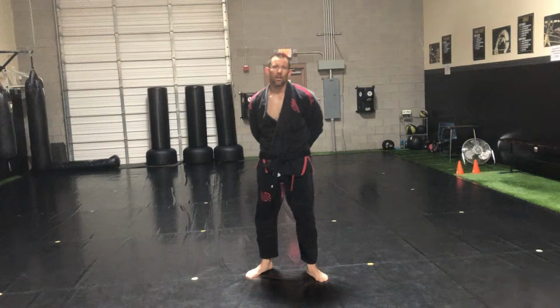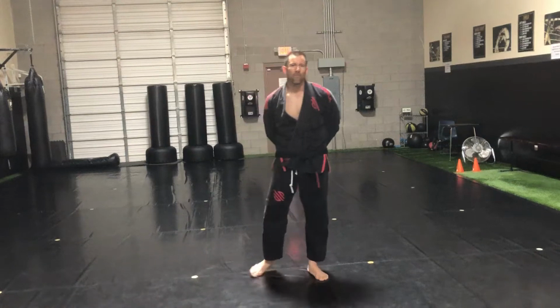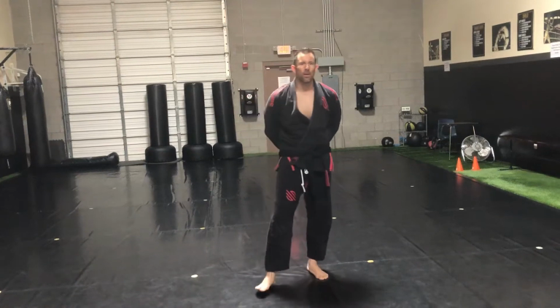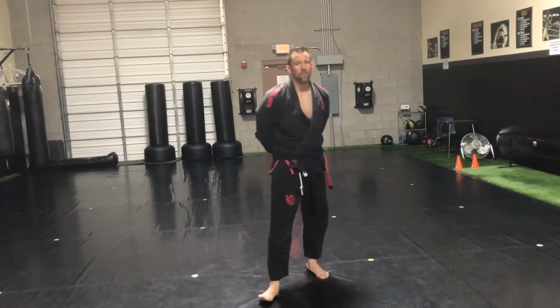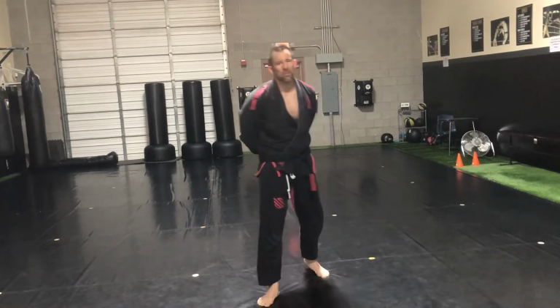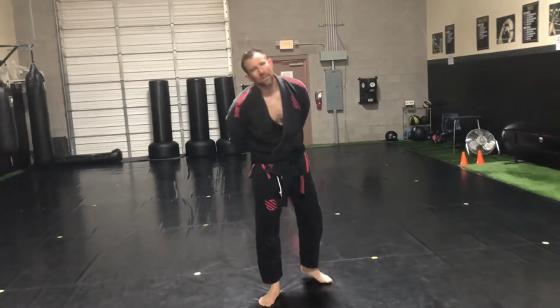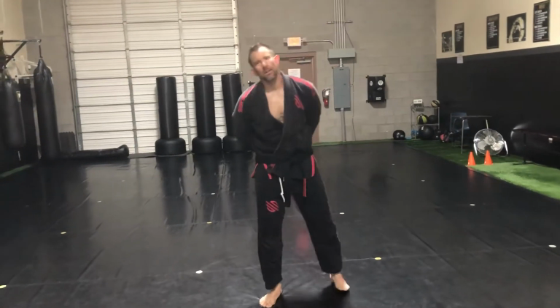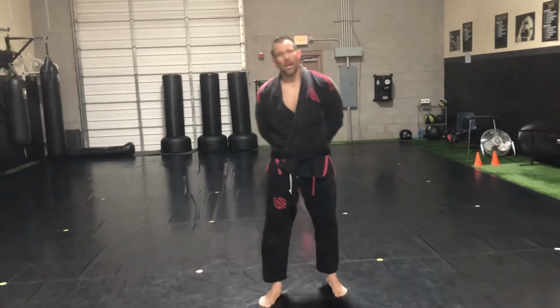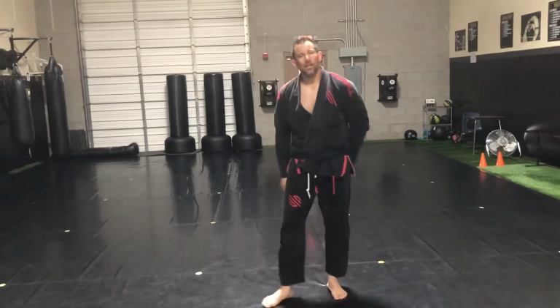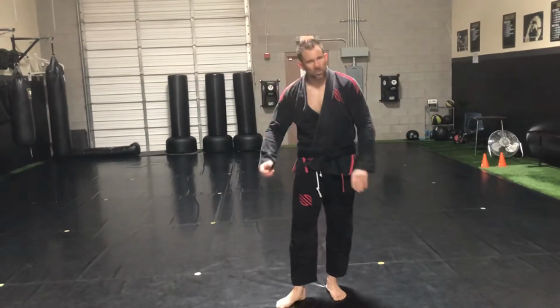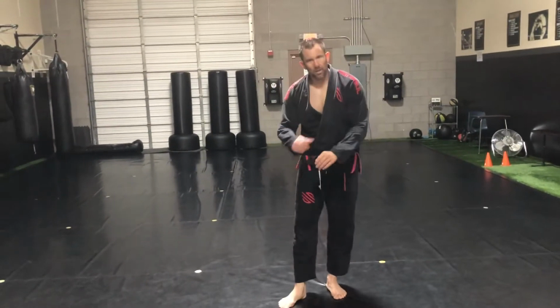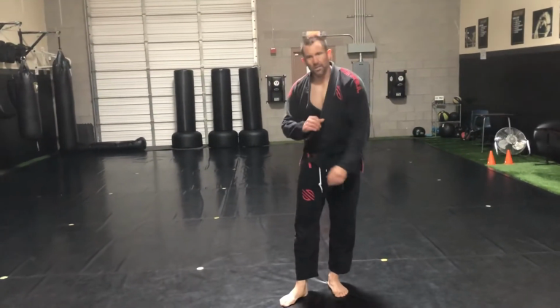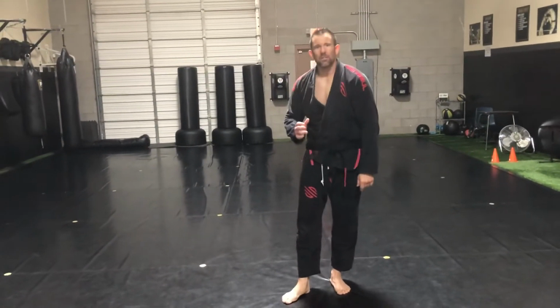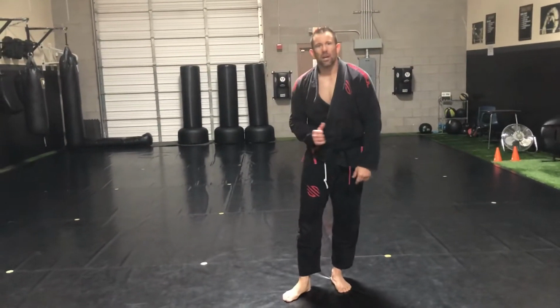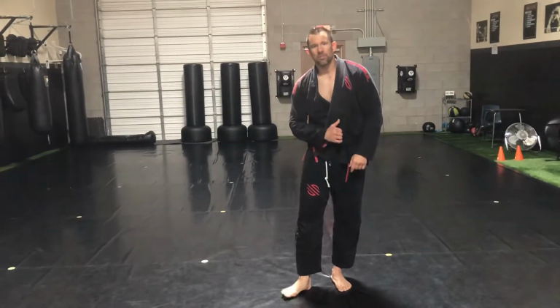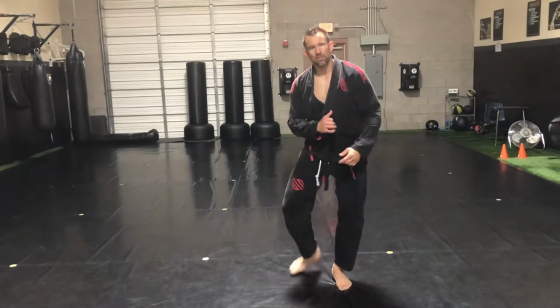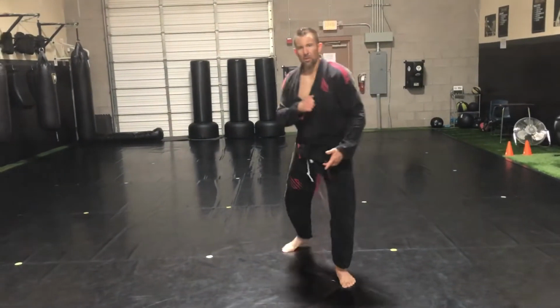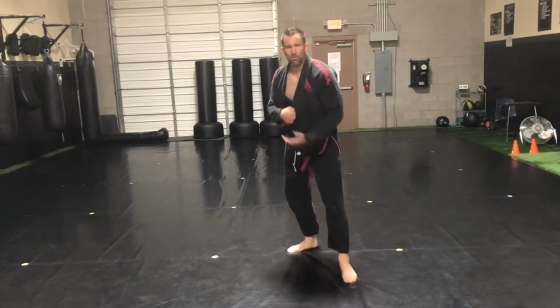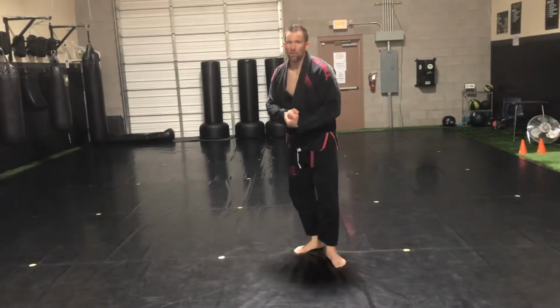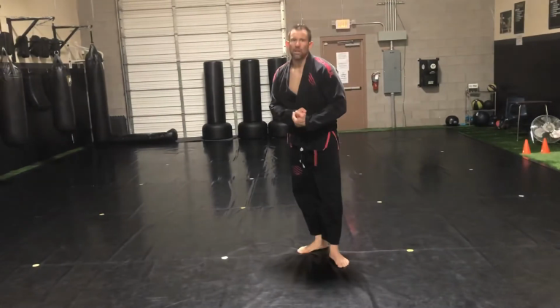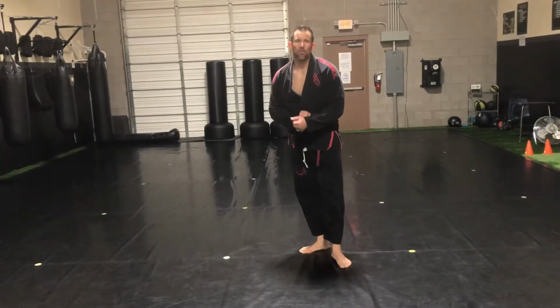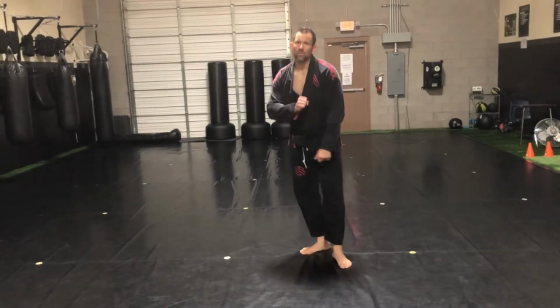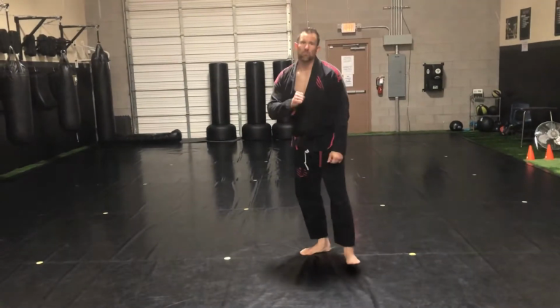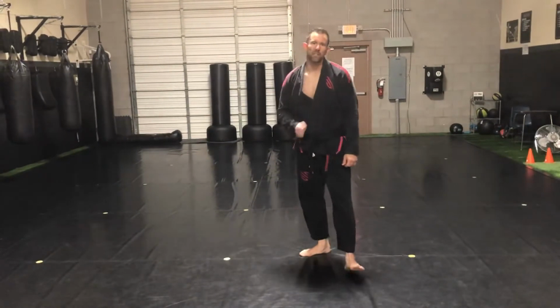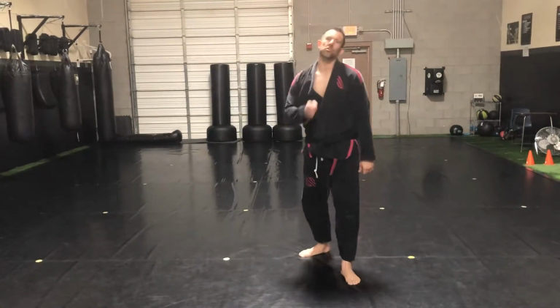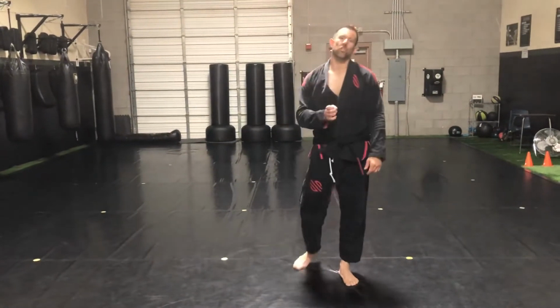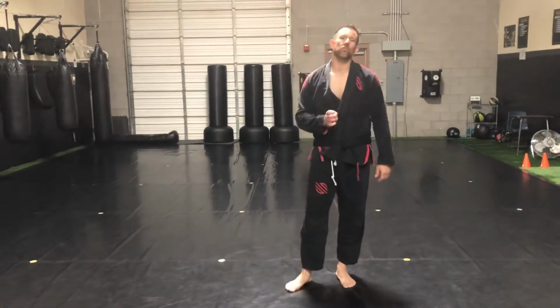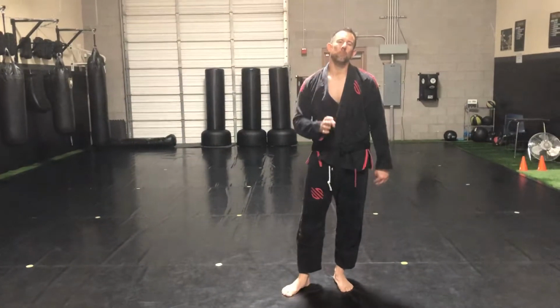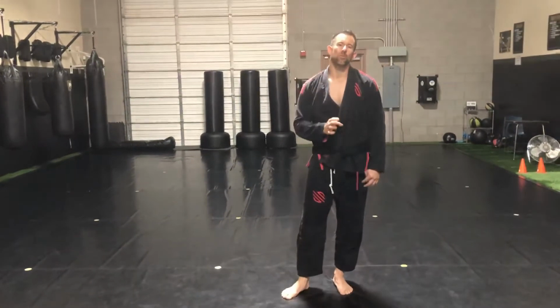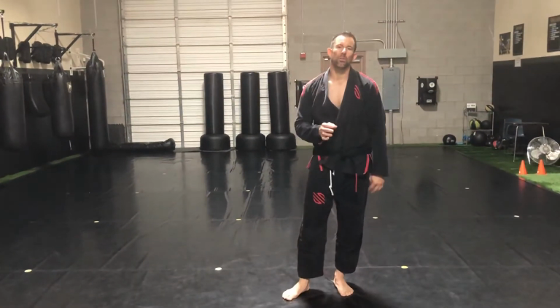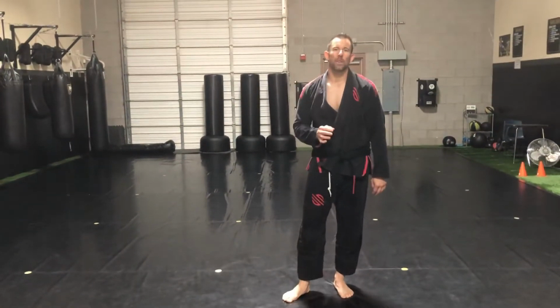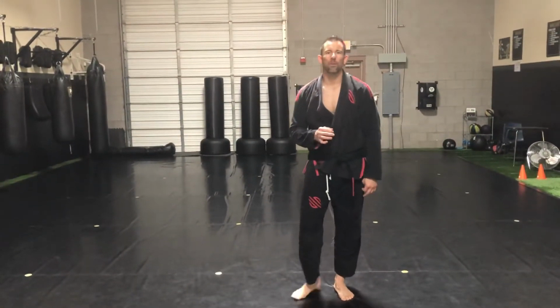Hello everyone, Professor Mike here. I just wanted to take this time to quickly review some basic jiu-jitsu fundamentals we can do at the house.